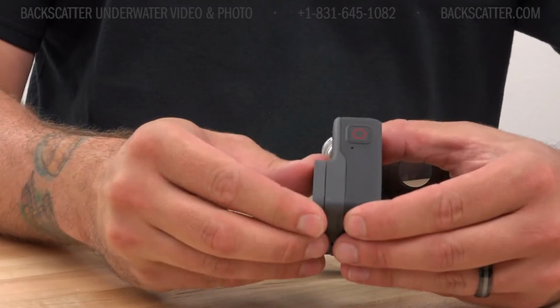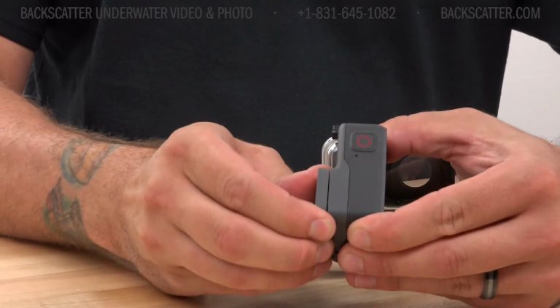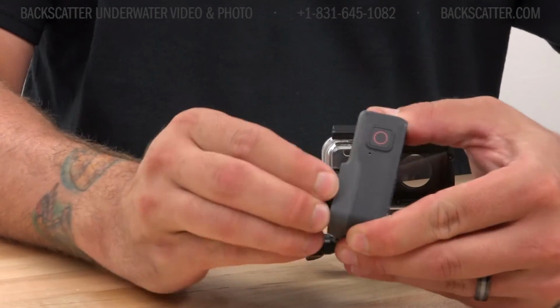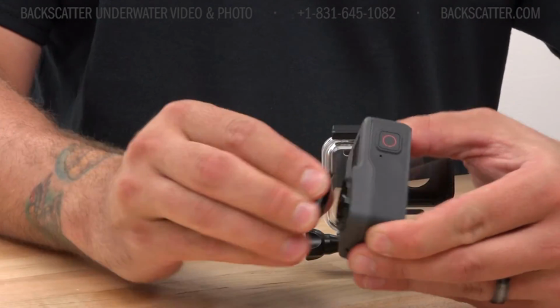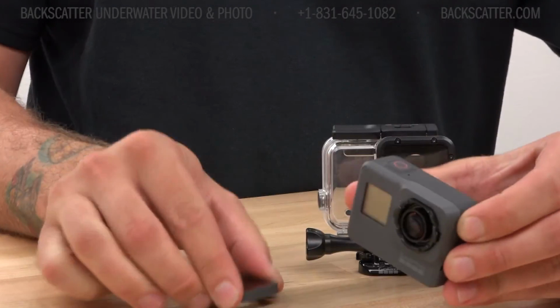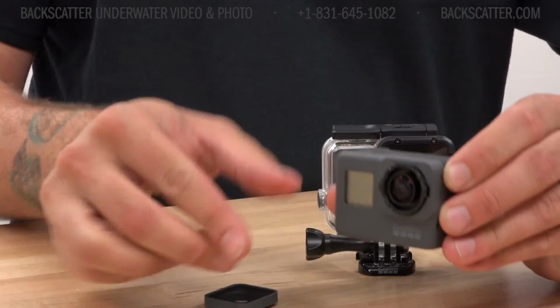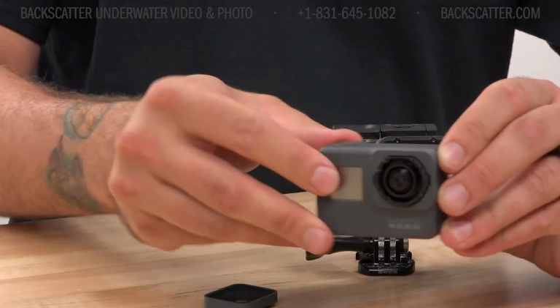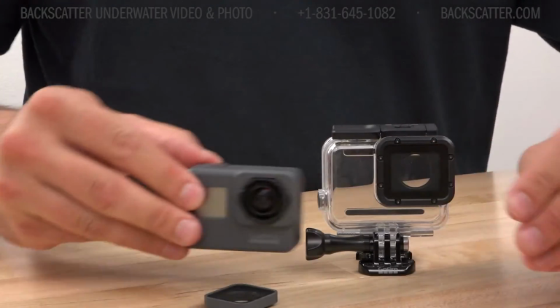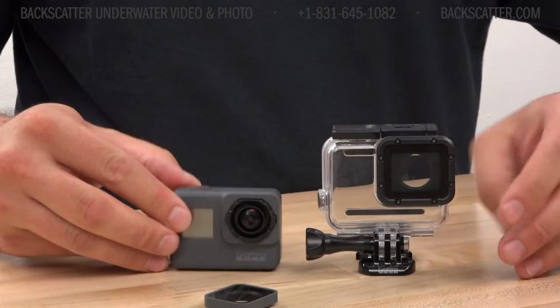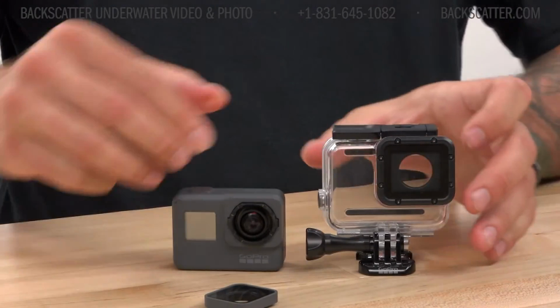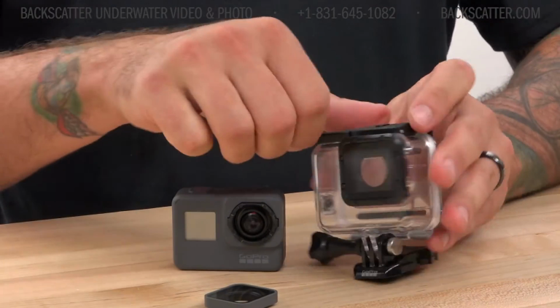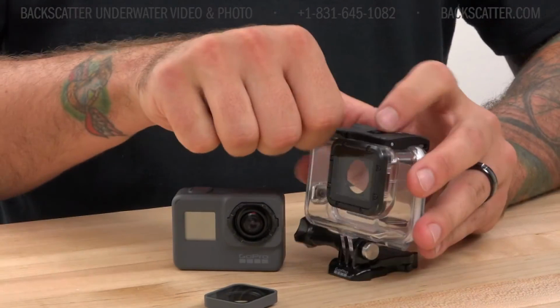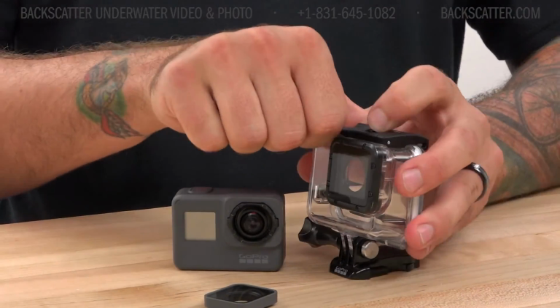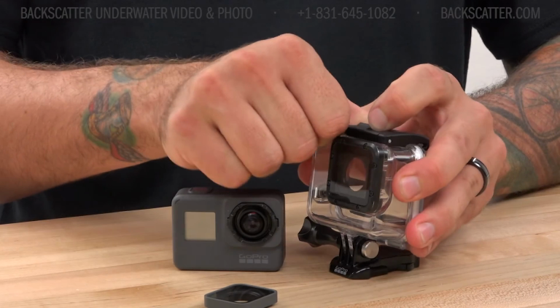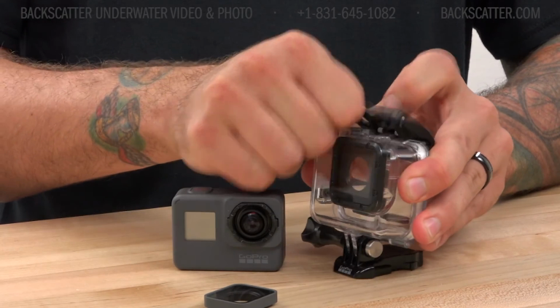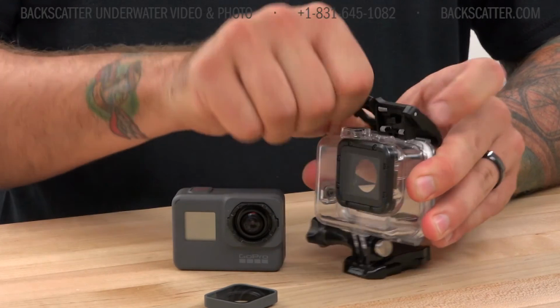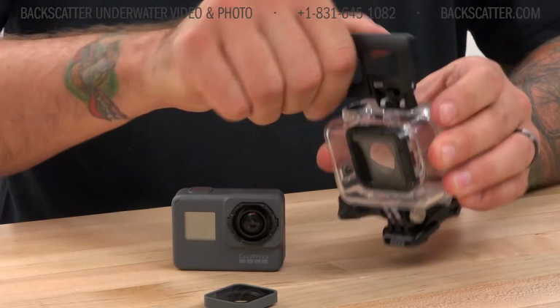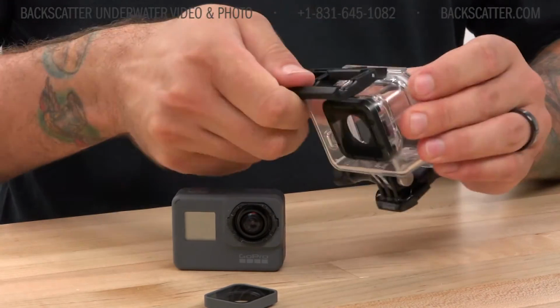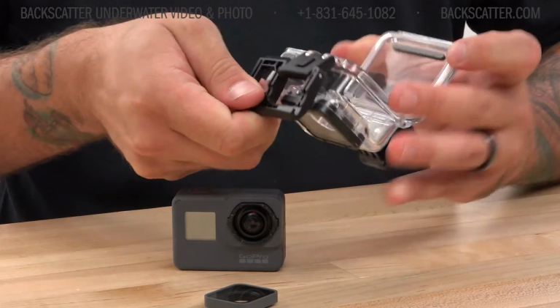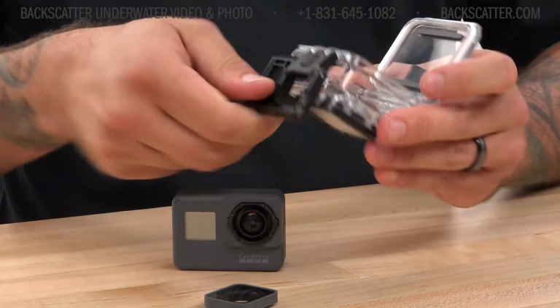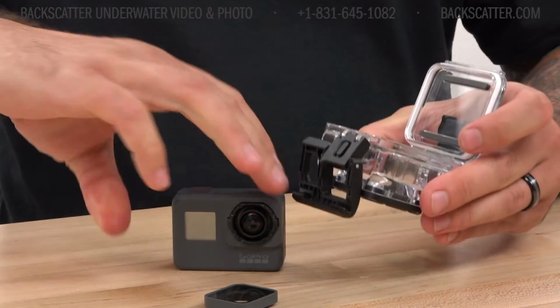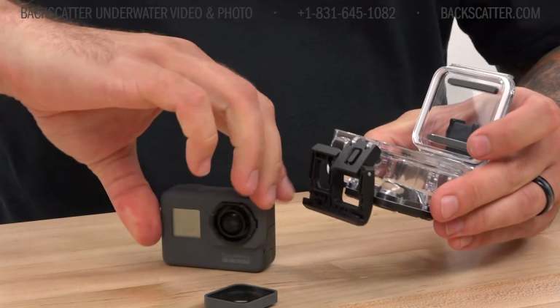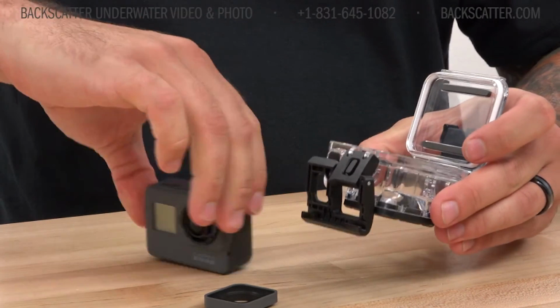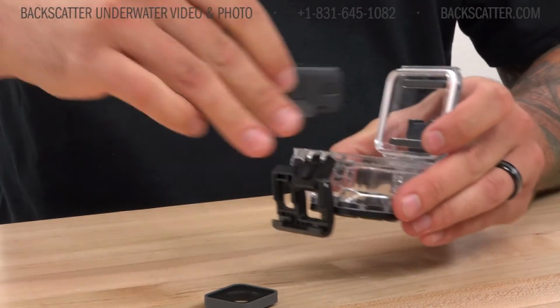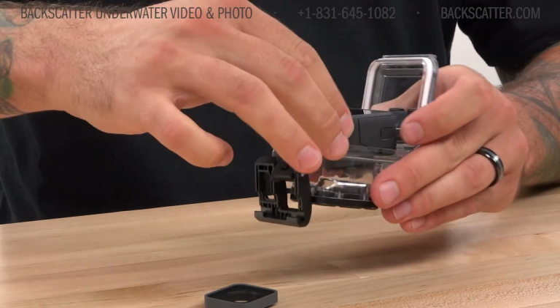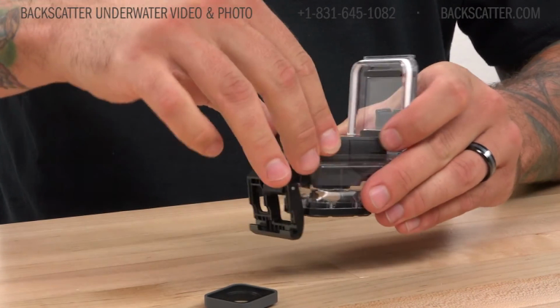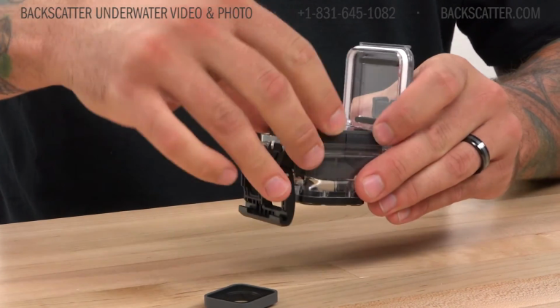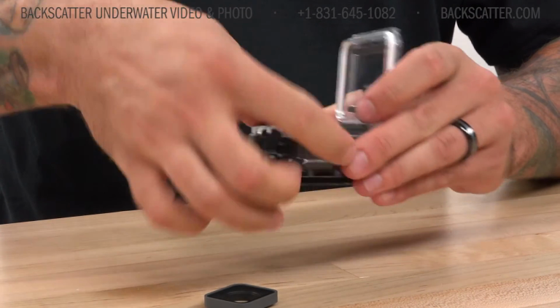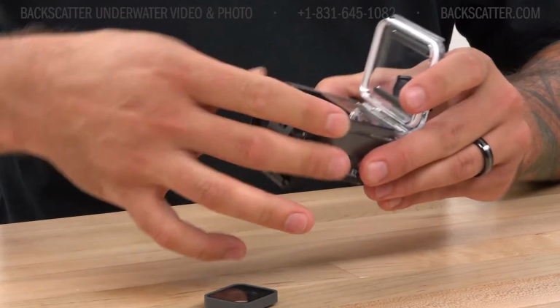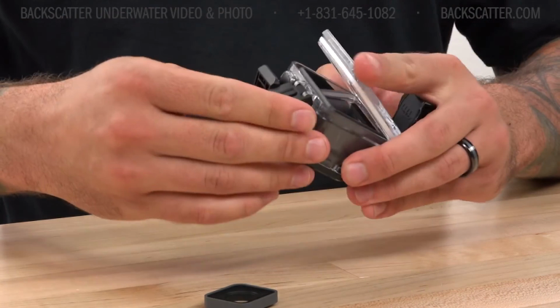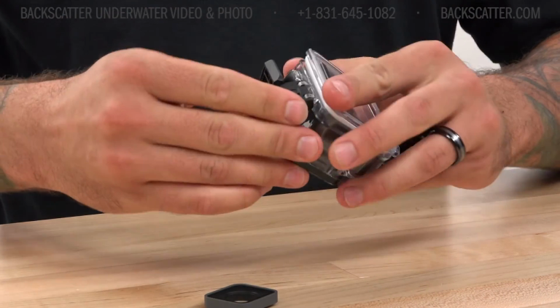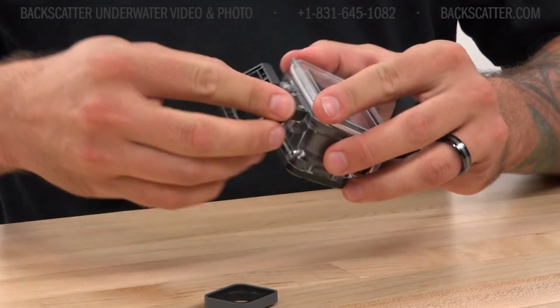When the camera is installed in the super suit housing, you lose the touchscreen control, but you still get the mode button to cycle through your predefined shooting modes.